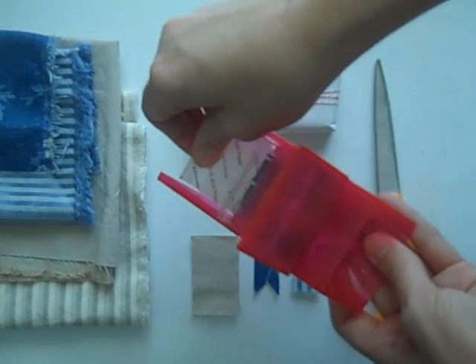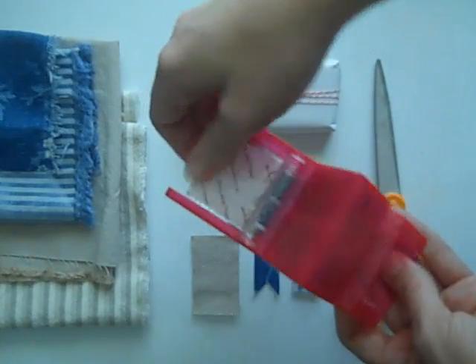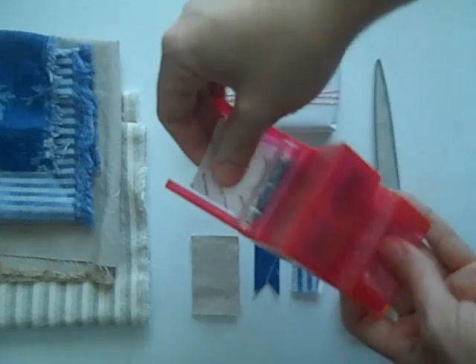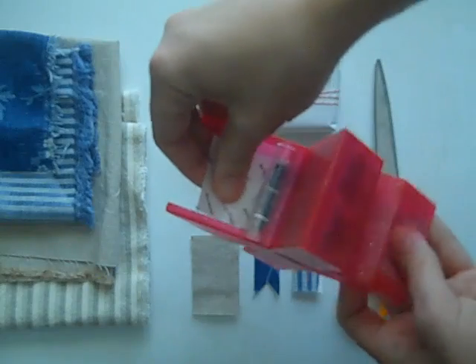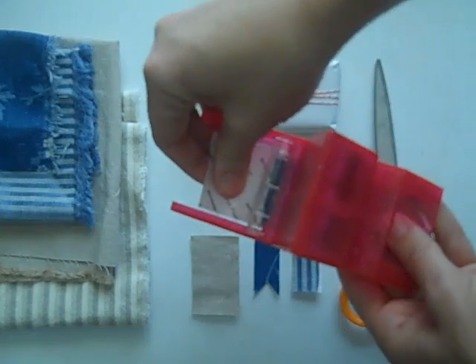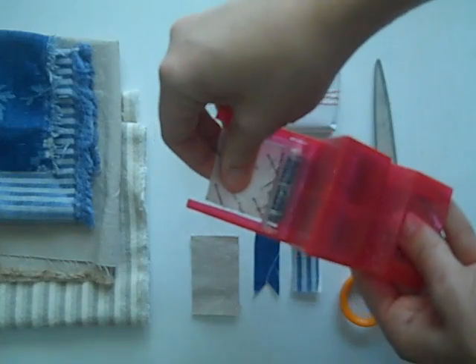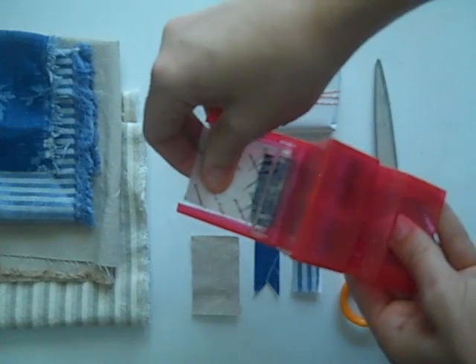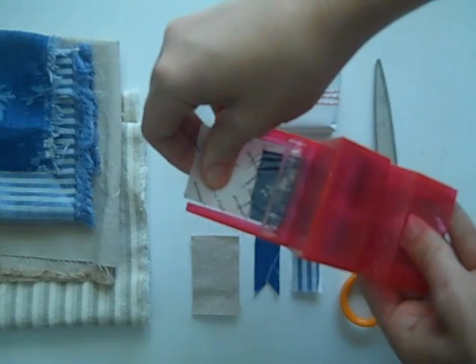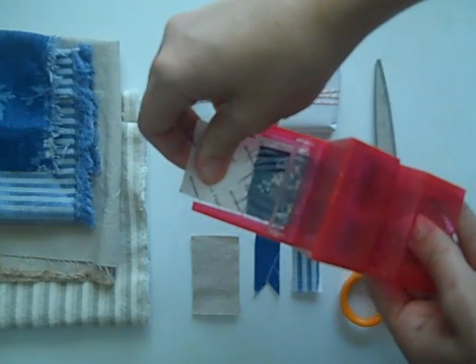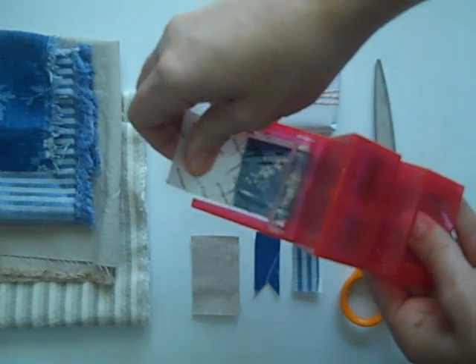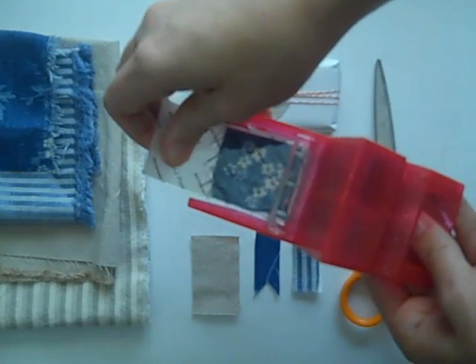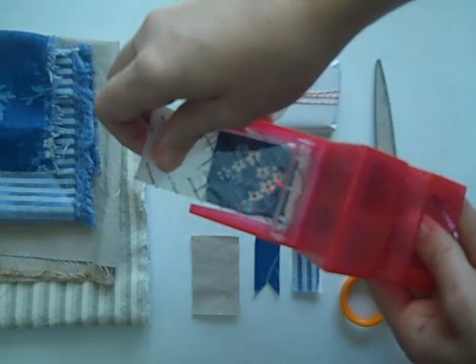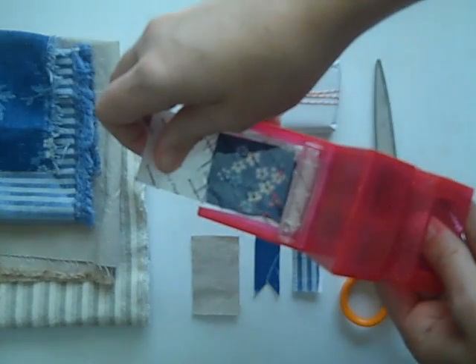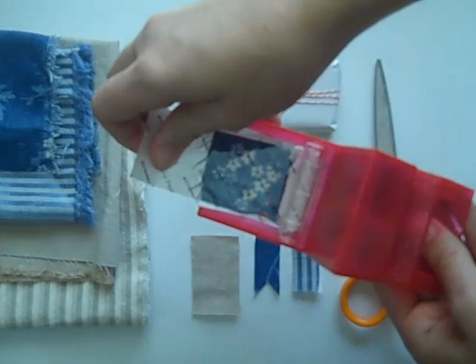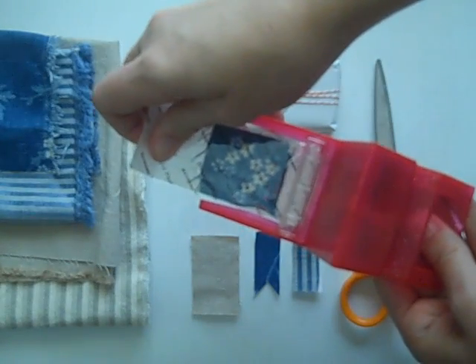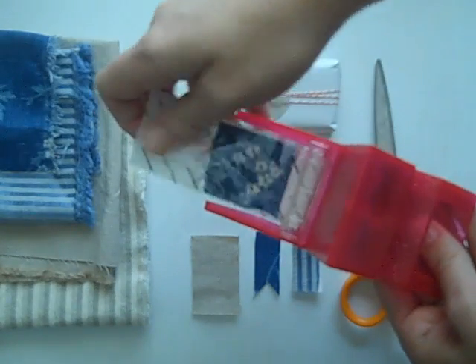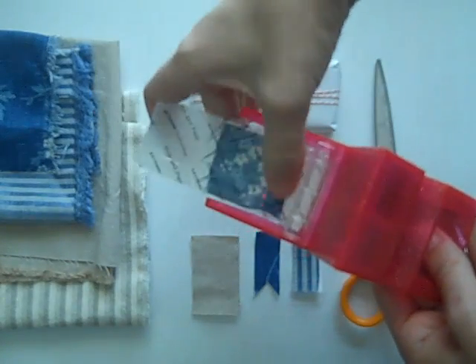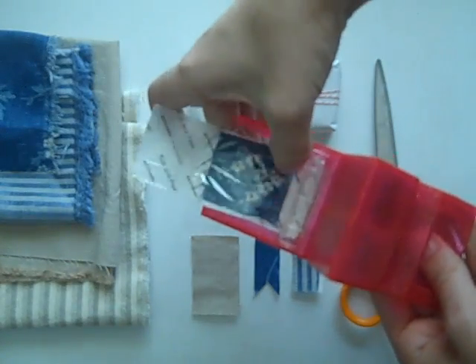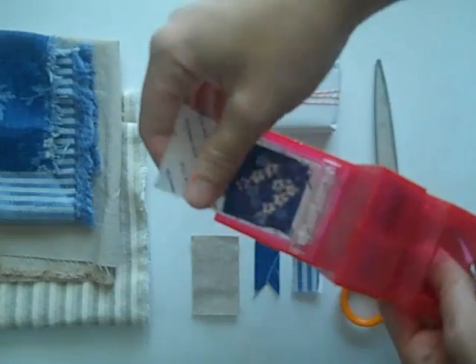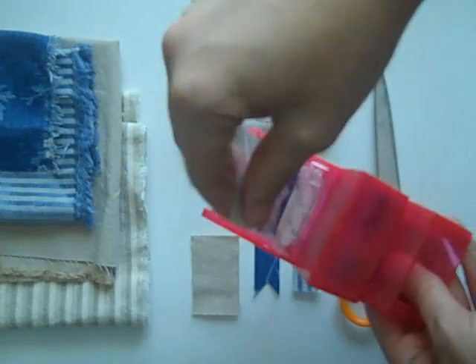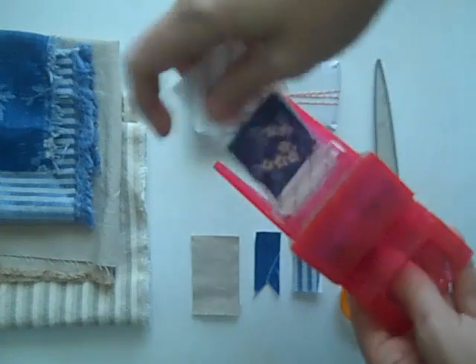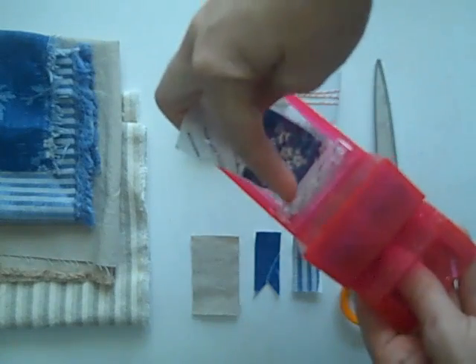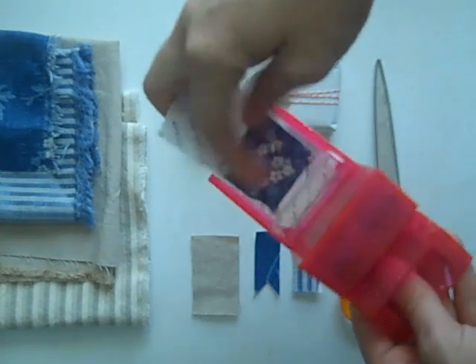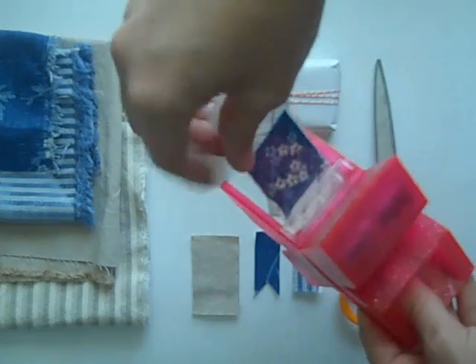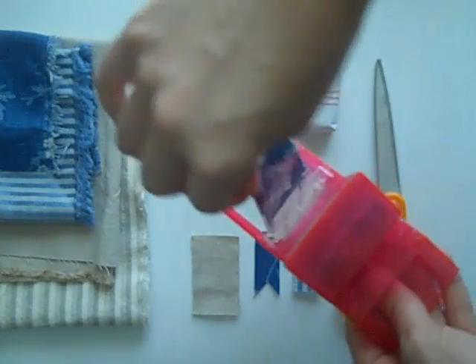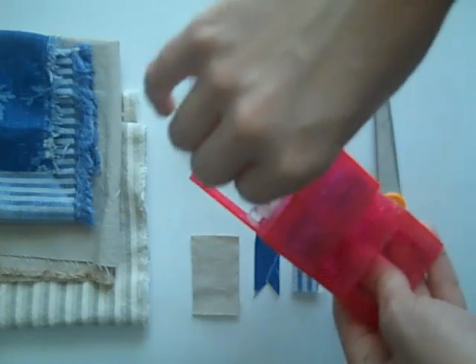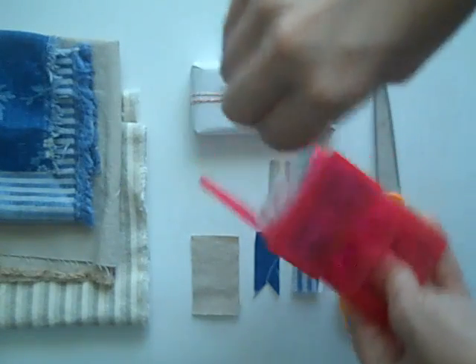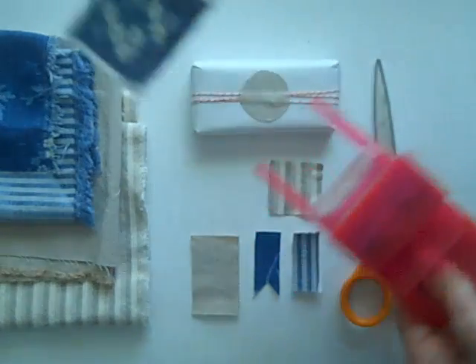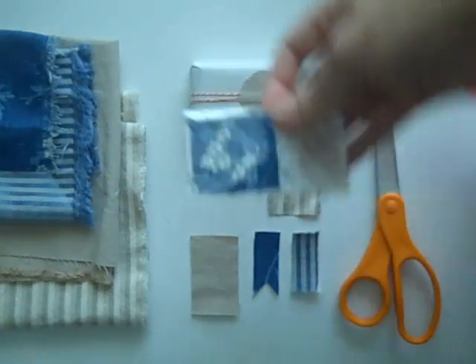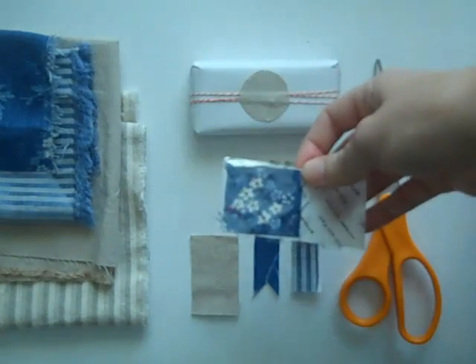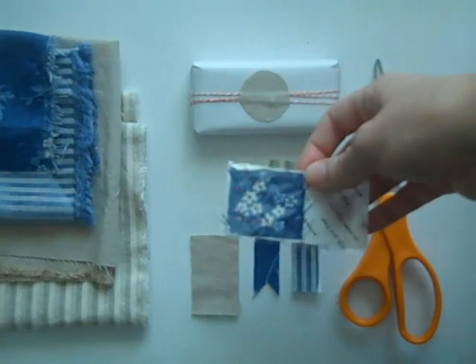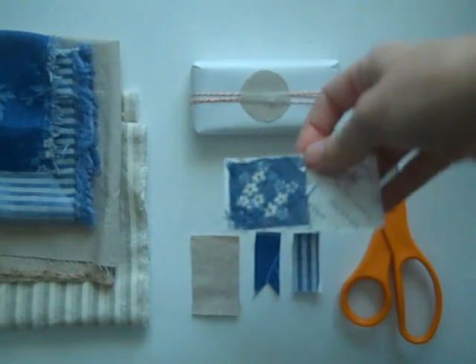It's a pretty easy process — I'm probably making it look complicated. But you keep pulling as you see it coming out the other end. Once you get to the edge of your fabric go ahead and use the serrated edge to just tear it off, like this.